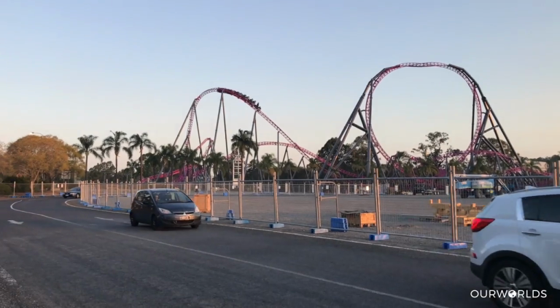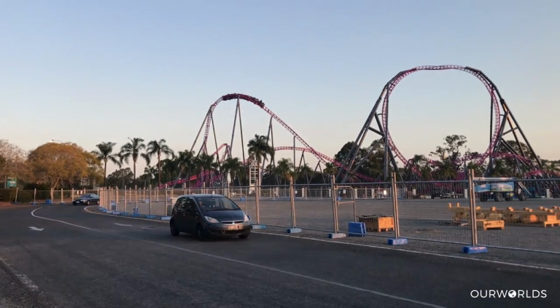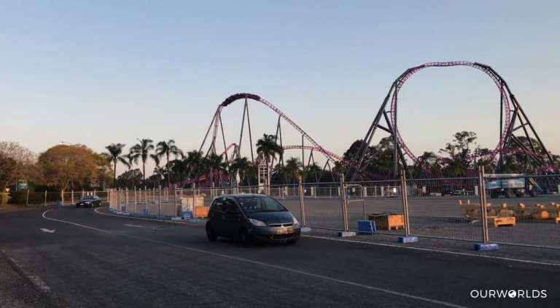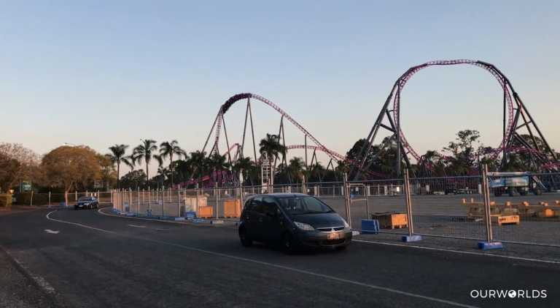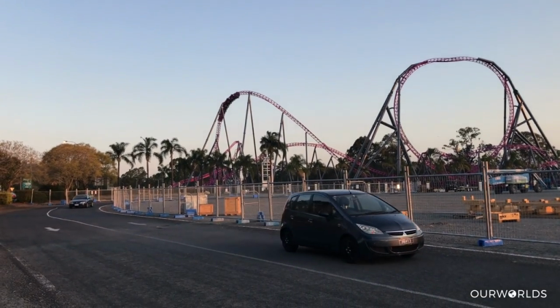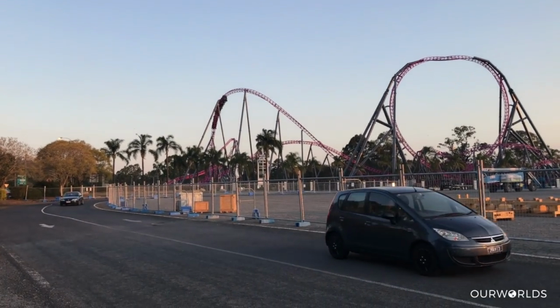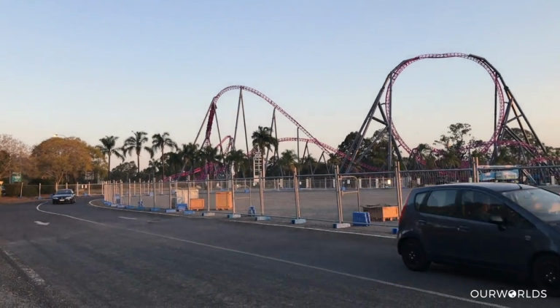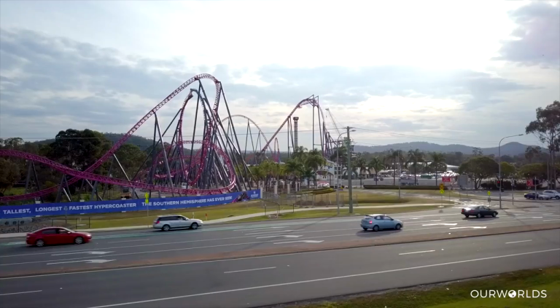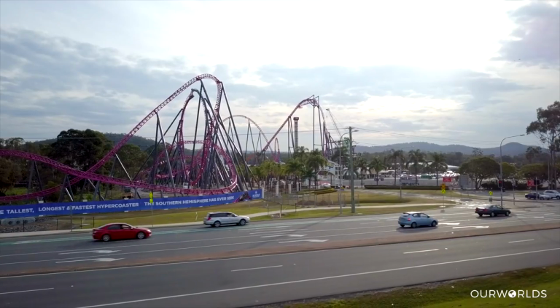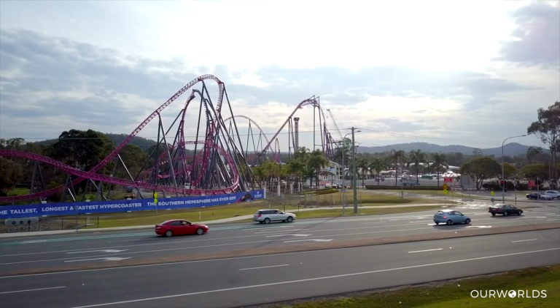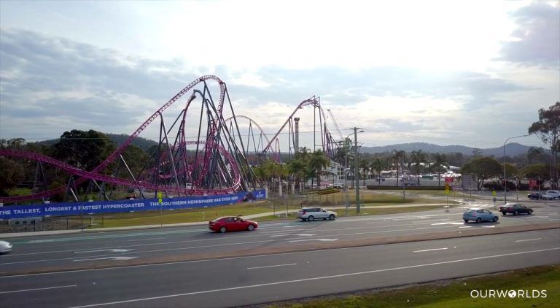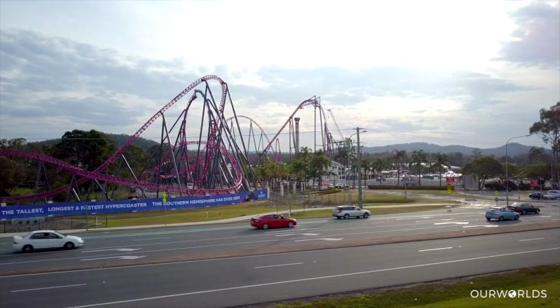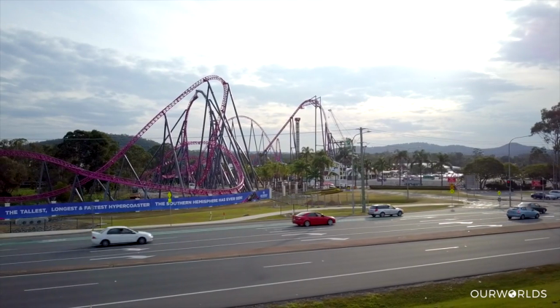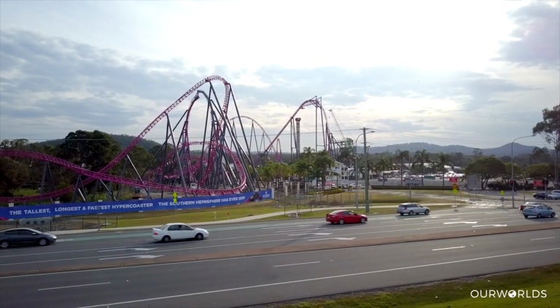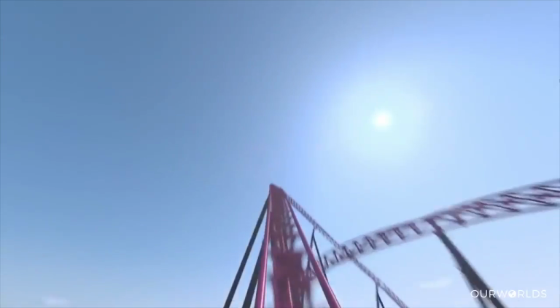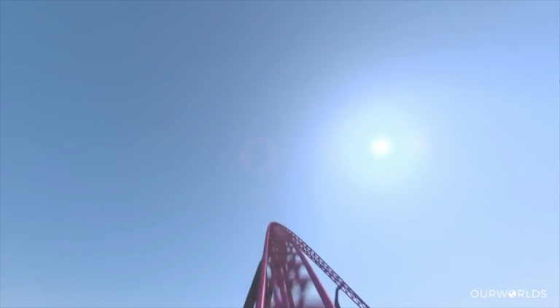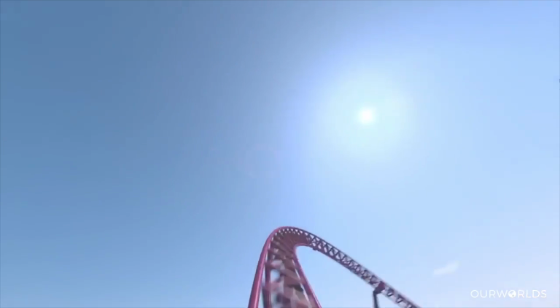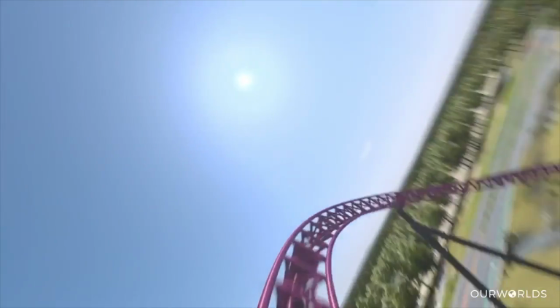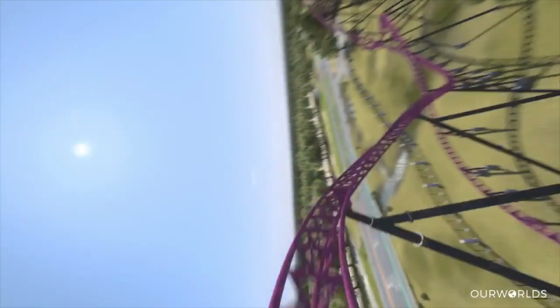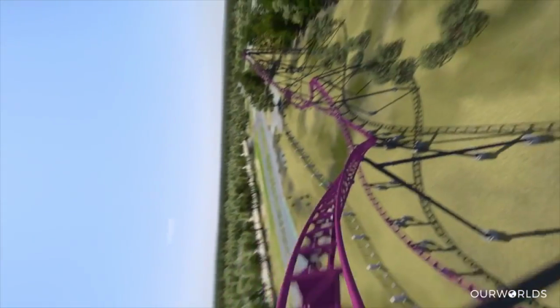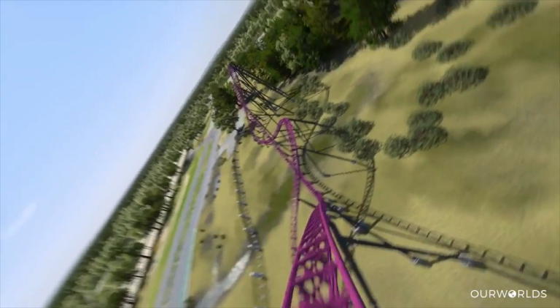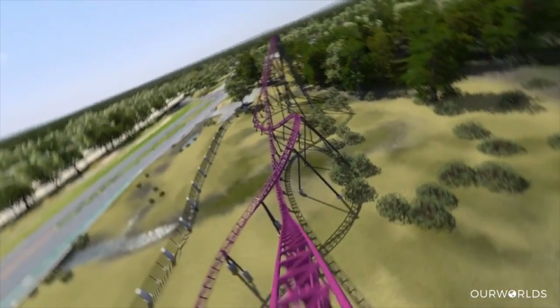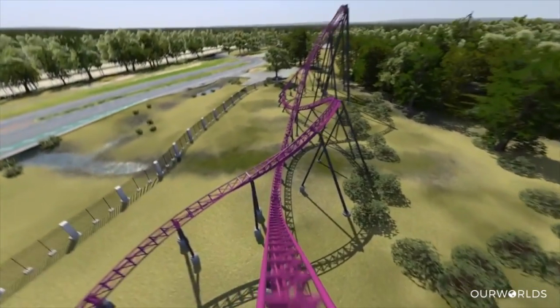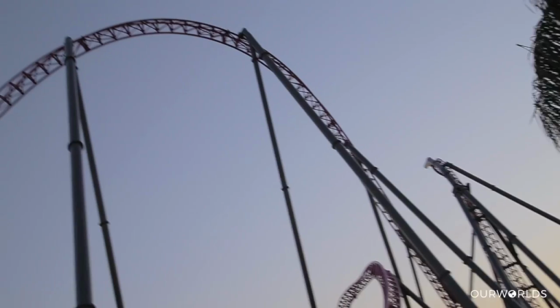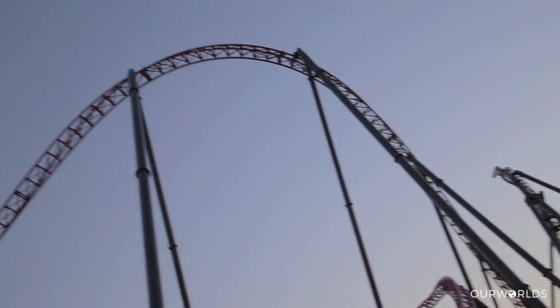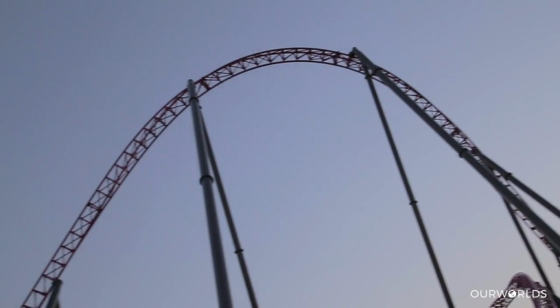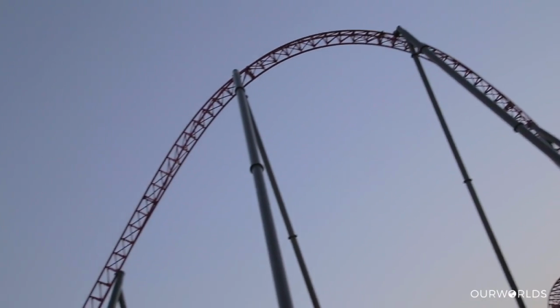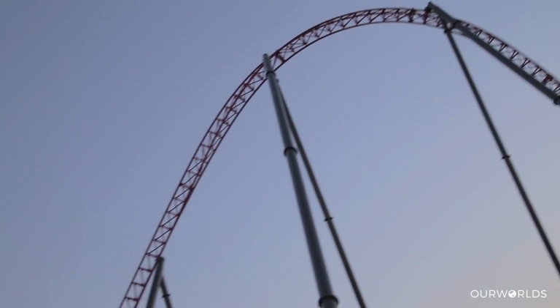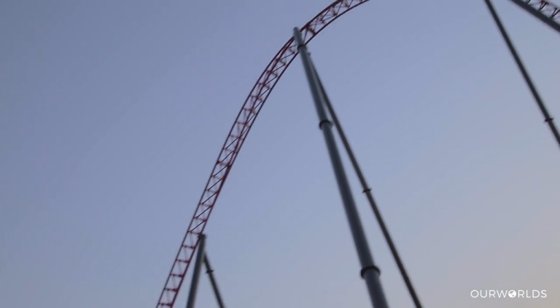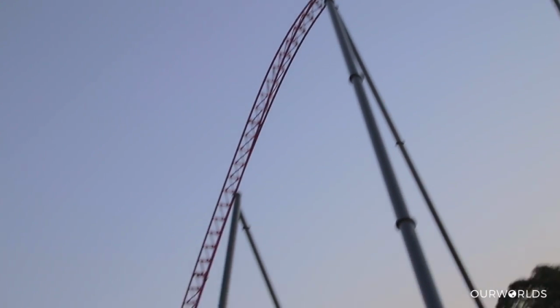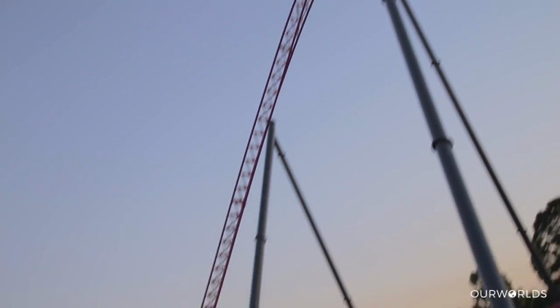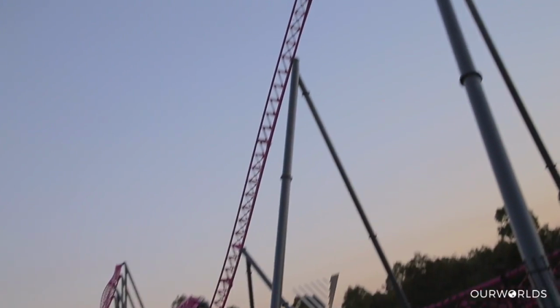From there we've got what they call a Stengel dive. A Stengel dive is essentially a twist in the air that is a really weird overbanked turn in a sense. It's kind of hard to explain but you'll see it in the video.